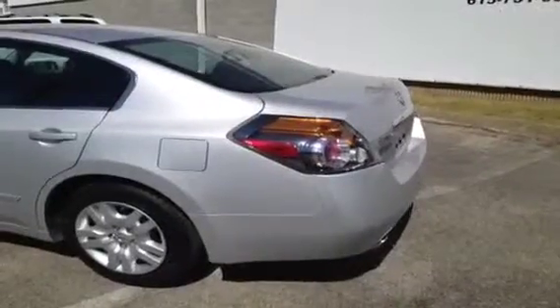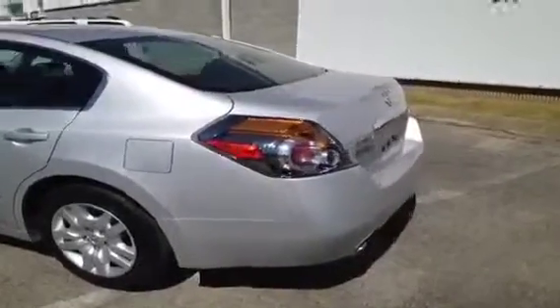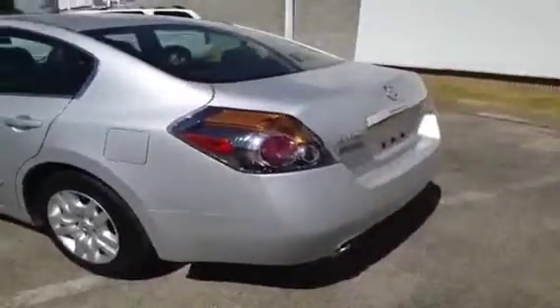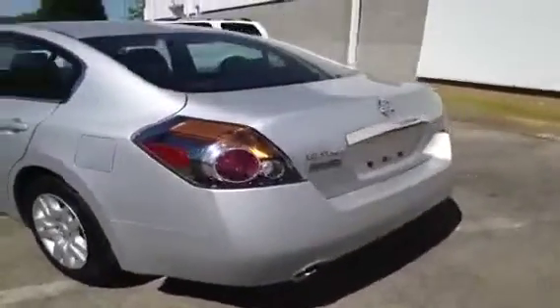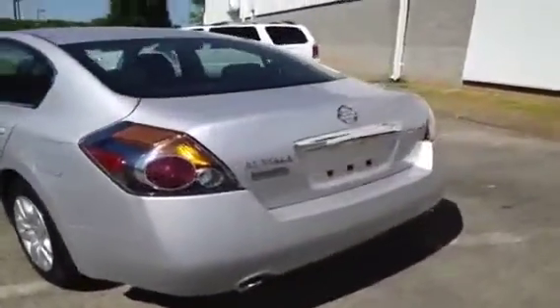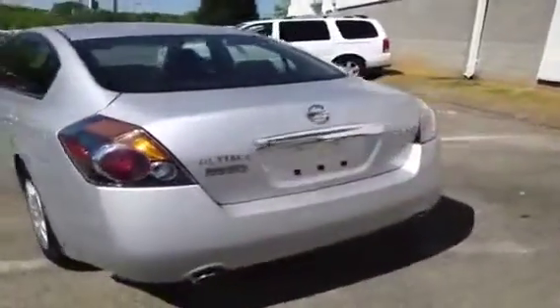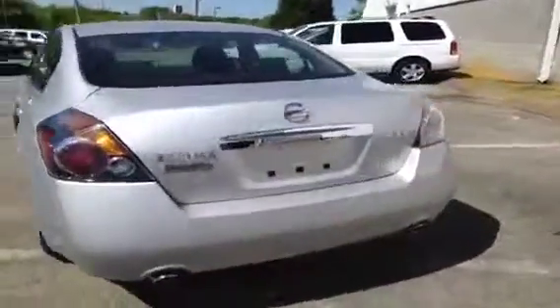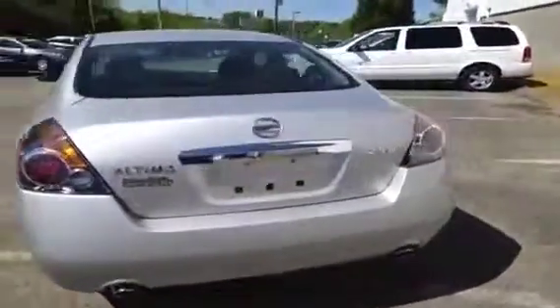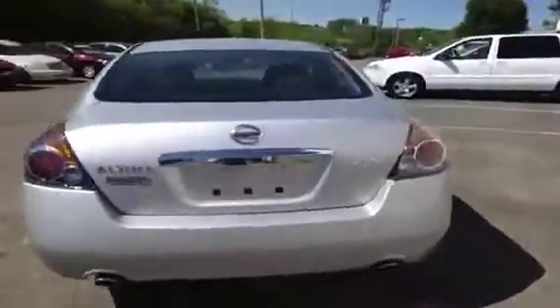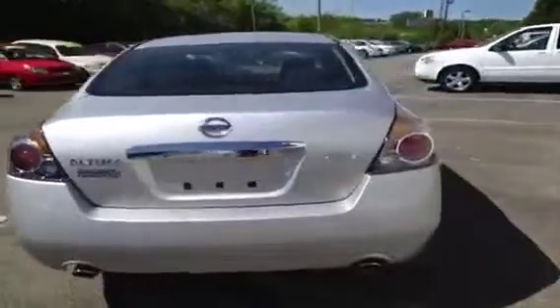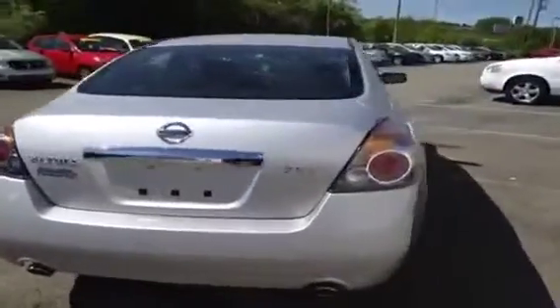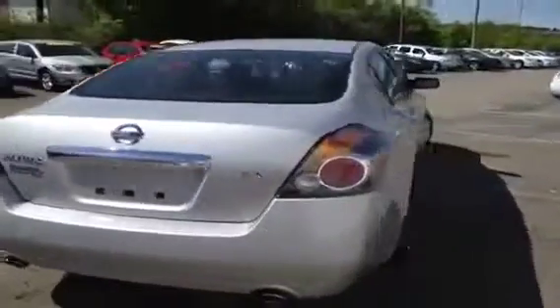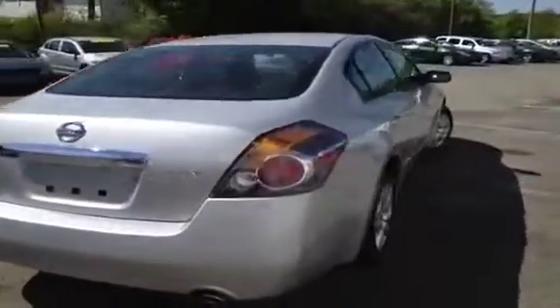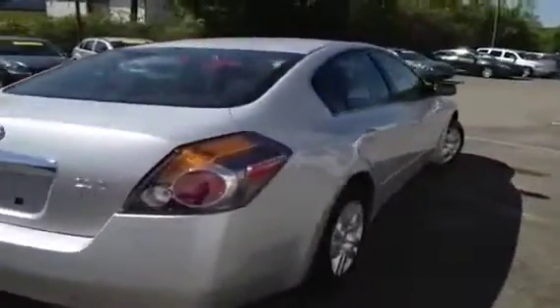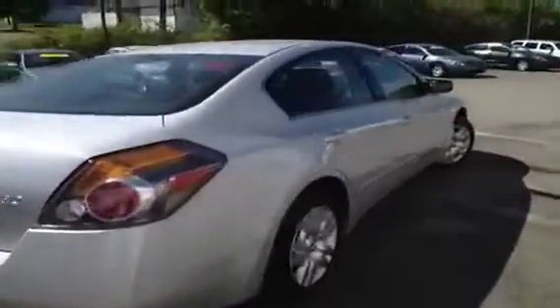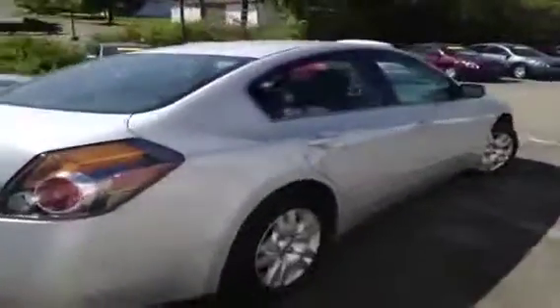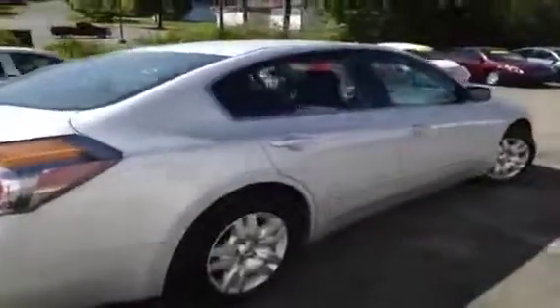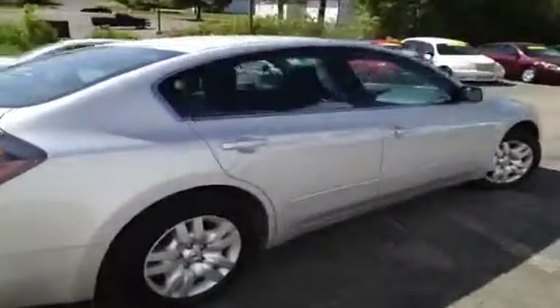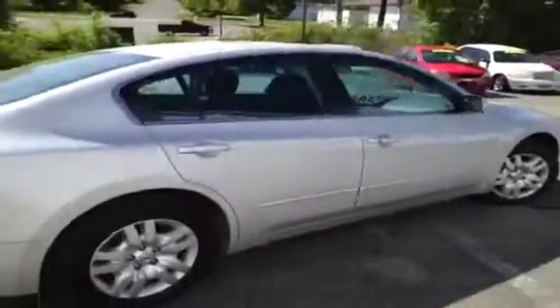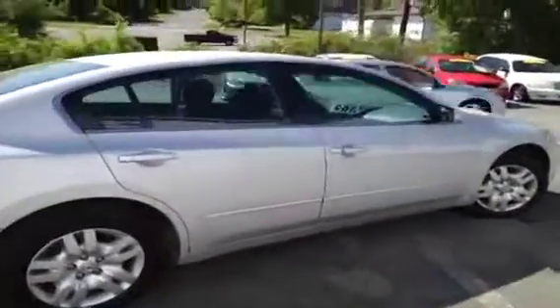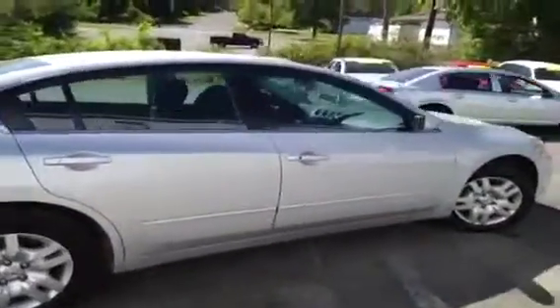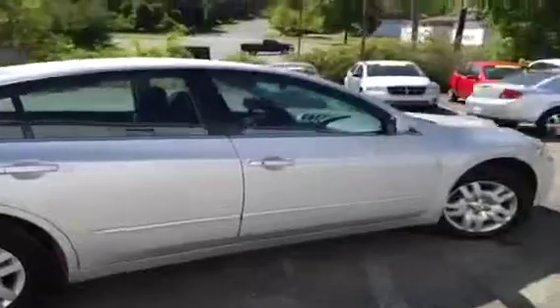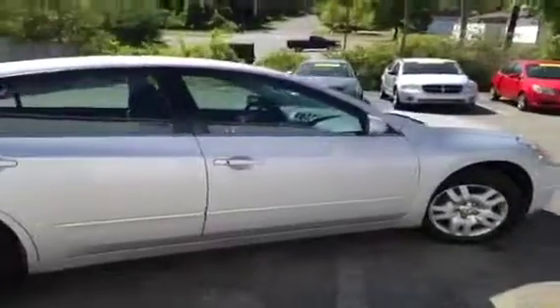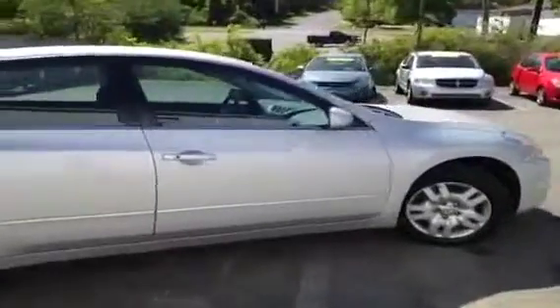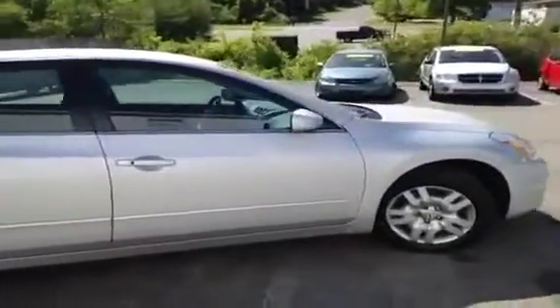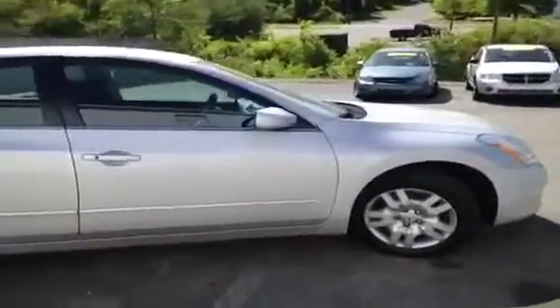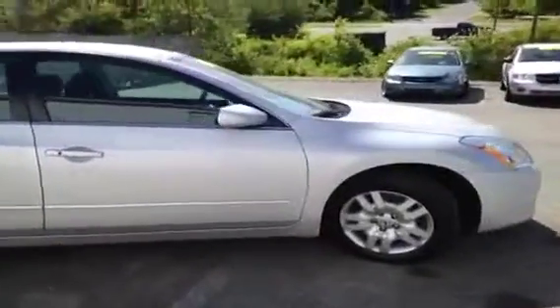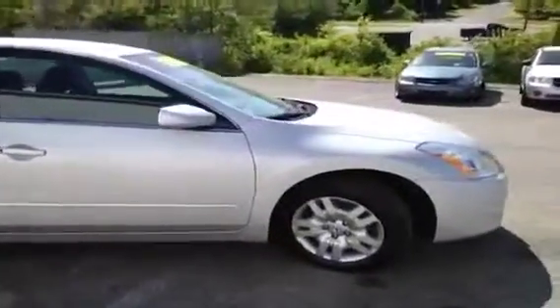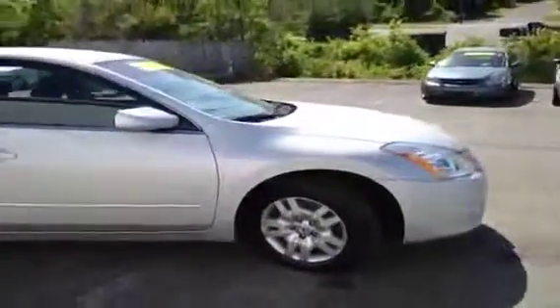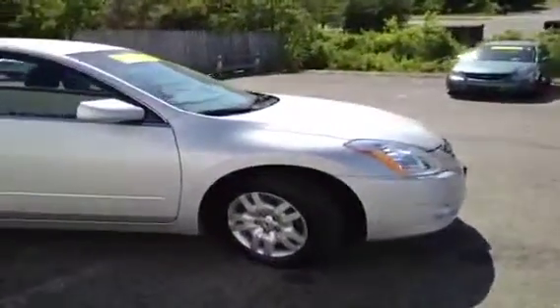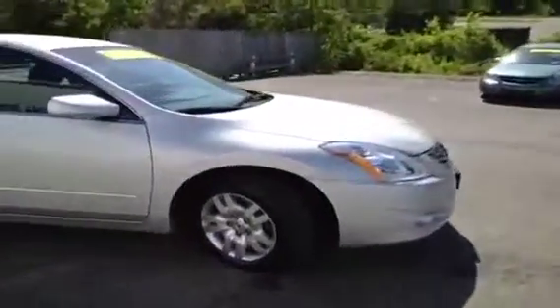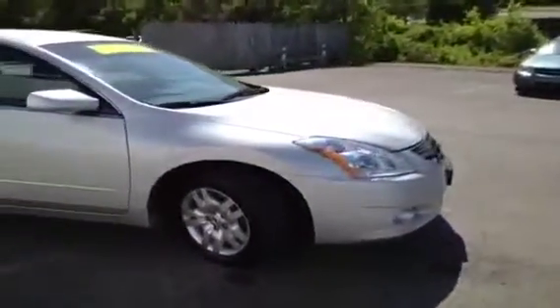This vehicle has been inspected by our certified technicians and is Q certified. That gives you a two year or 100,000 mile limited powertrain warranty, a one year roadside assistance package as well as our appearance protection package to ensure it stays running and looking great.